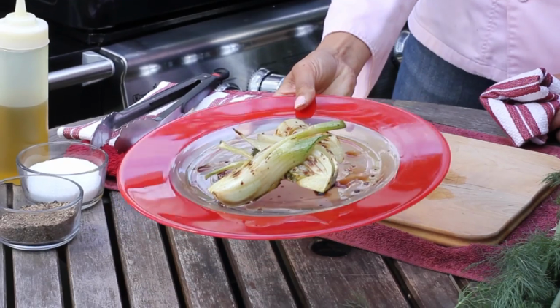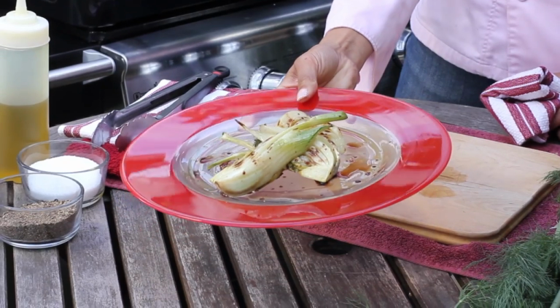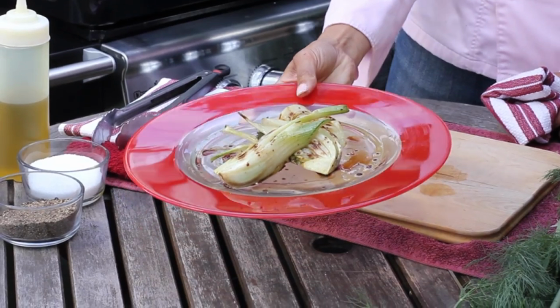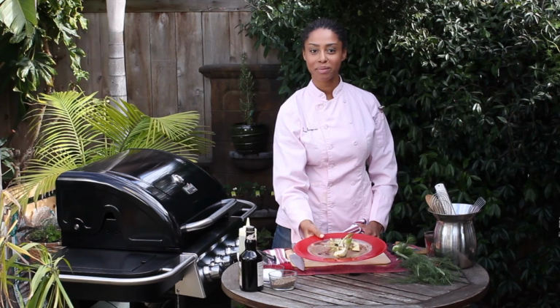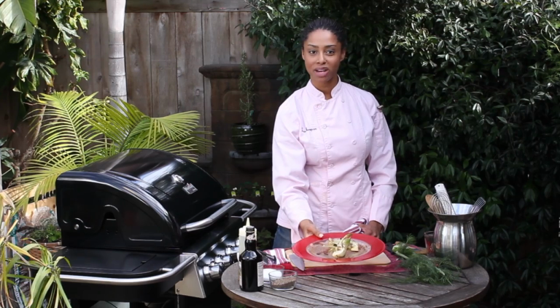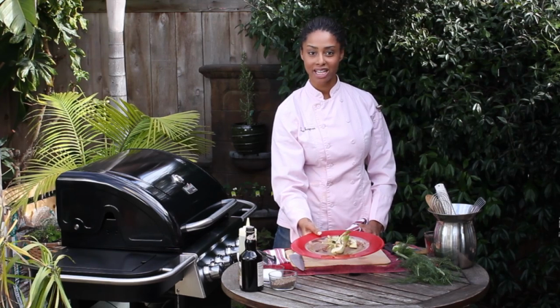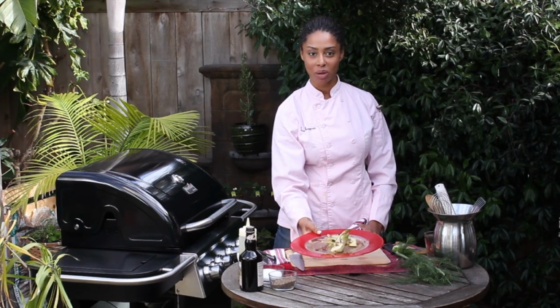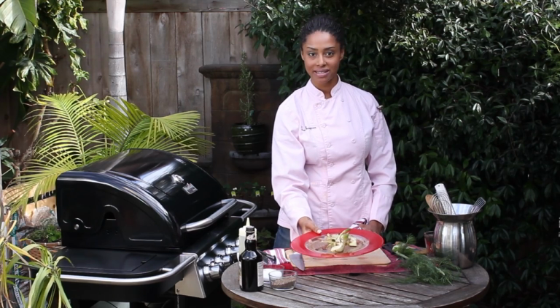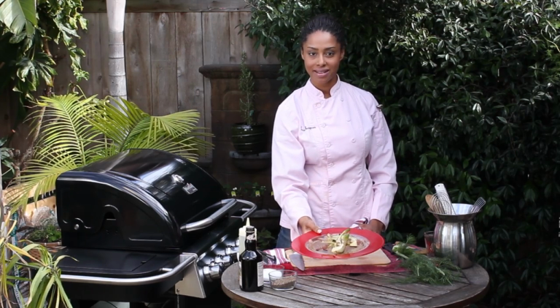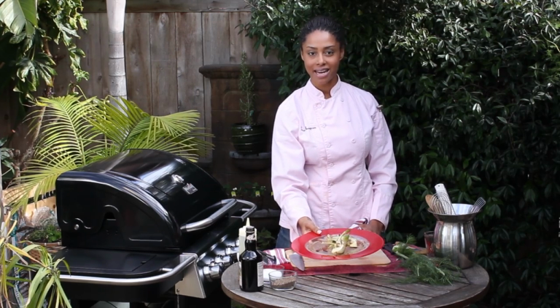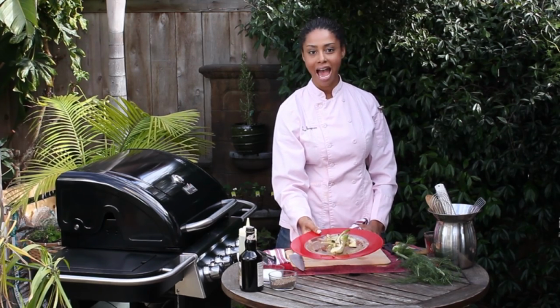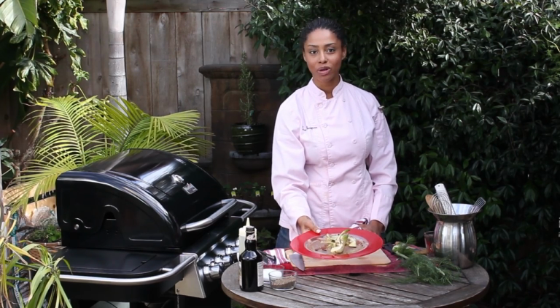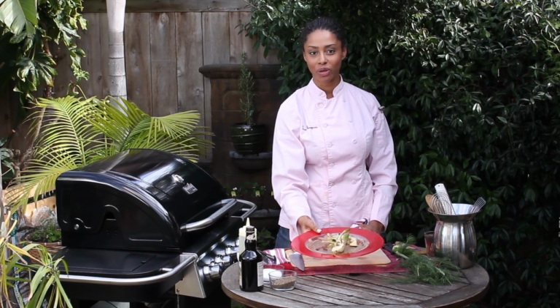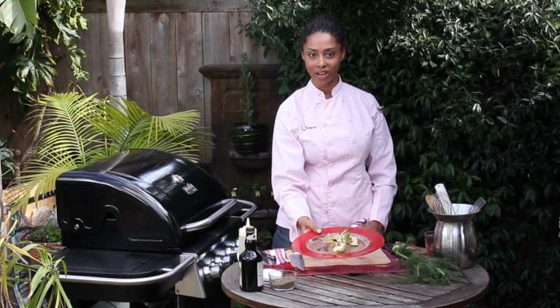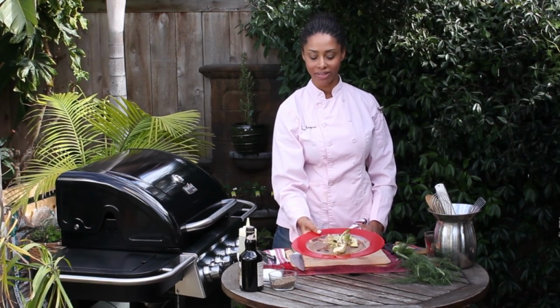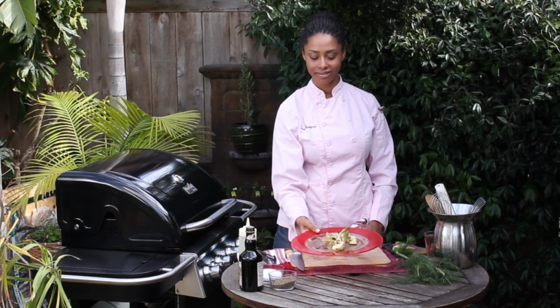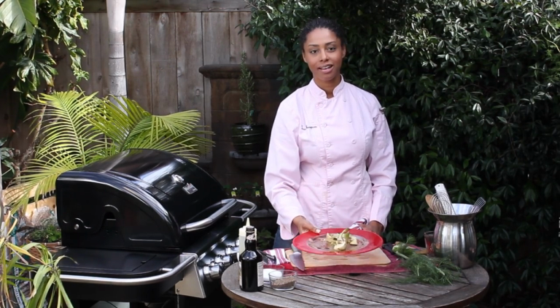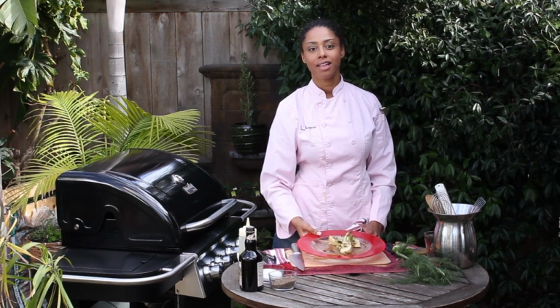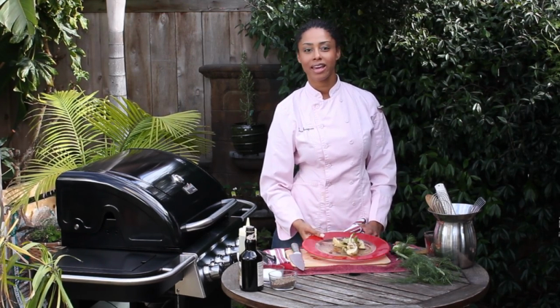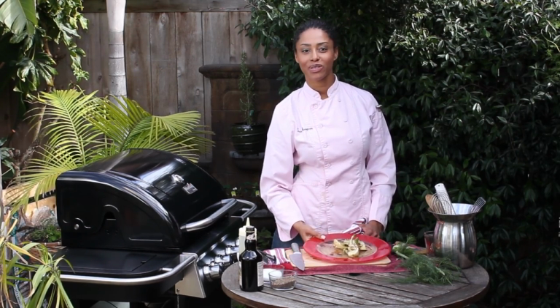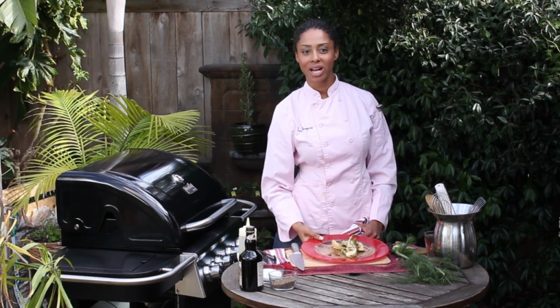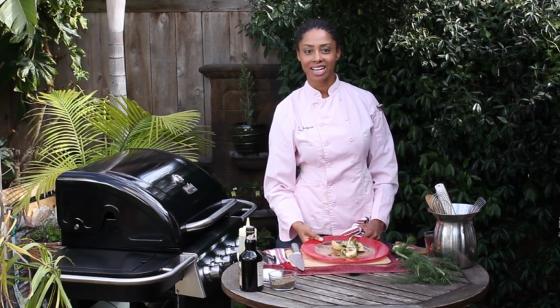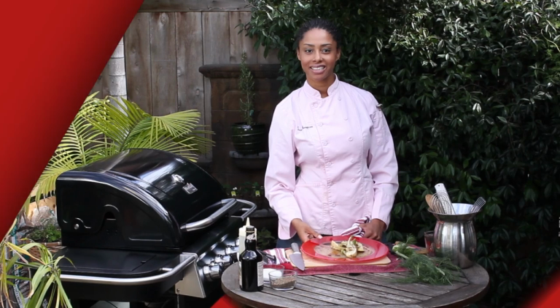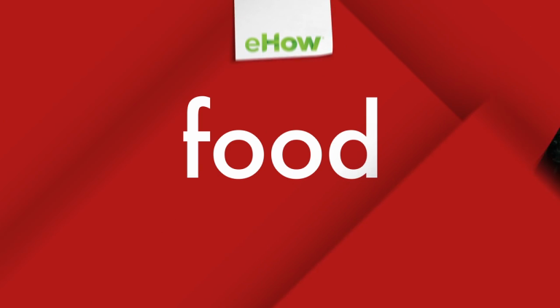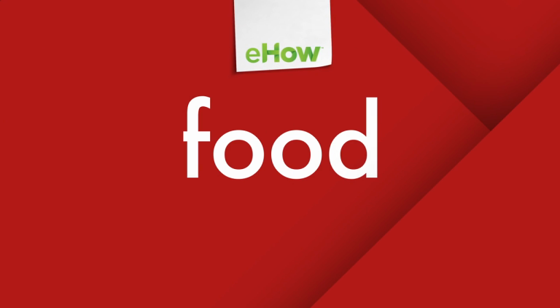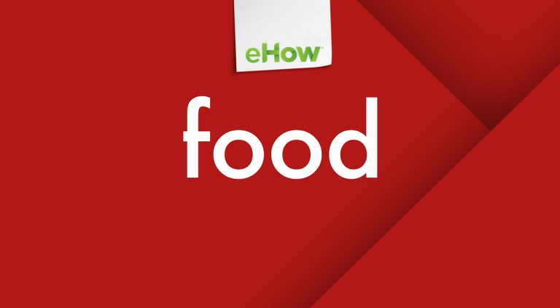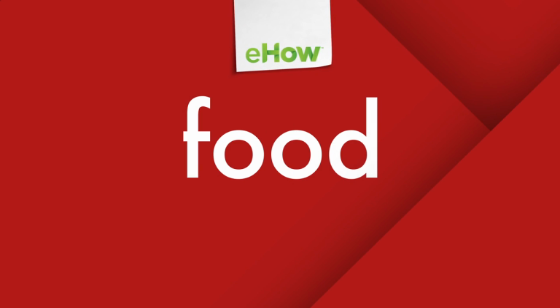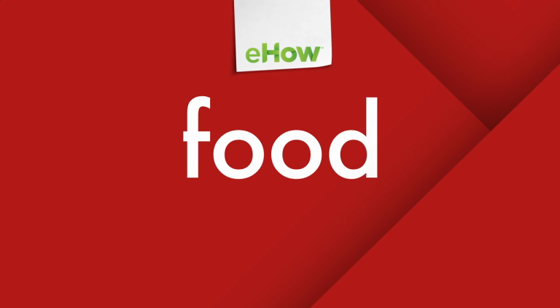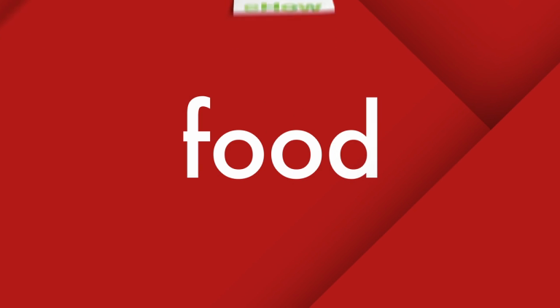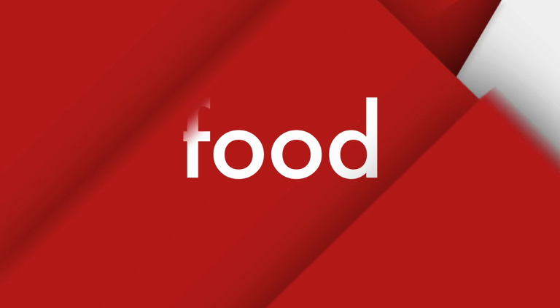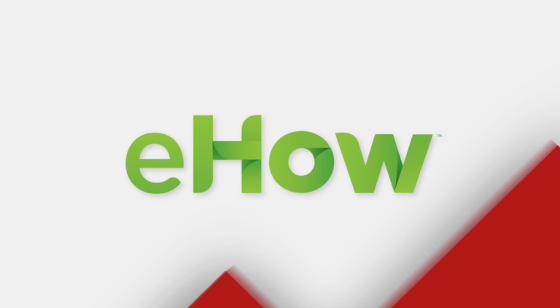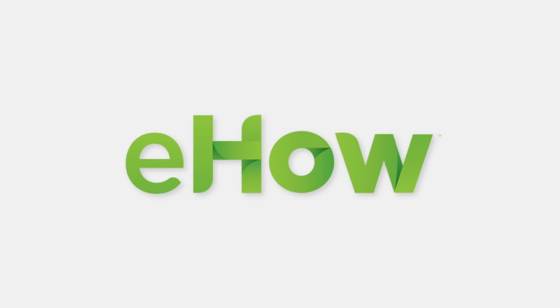I'm Farm to Table Chef Tekka Thompson, that is how to grill fennel. Thank you for watching.